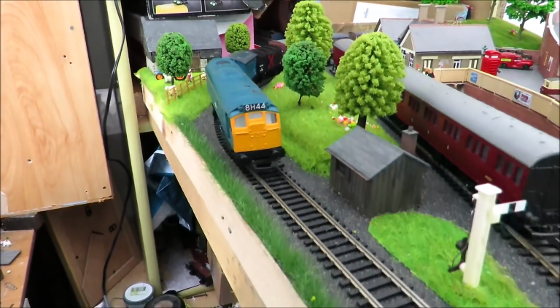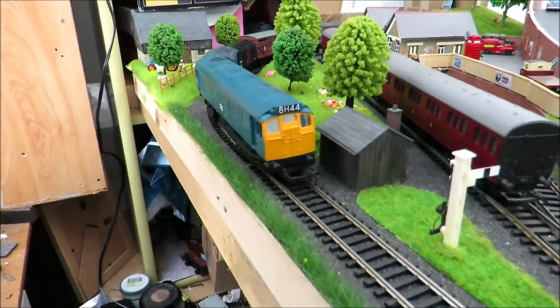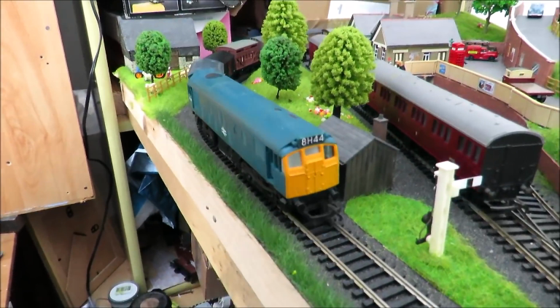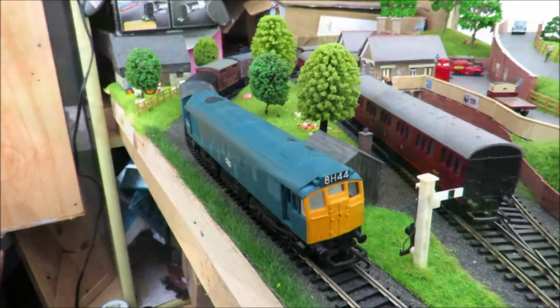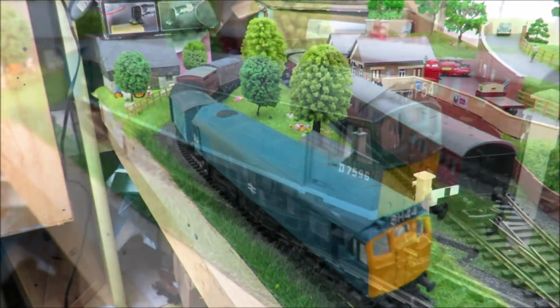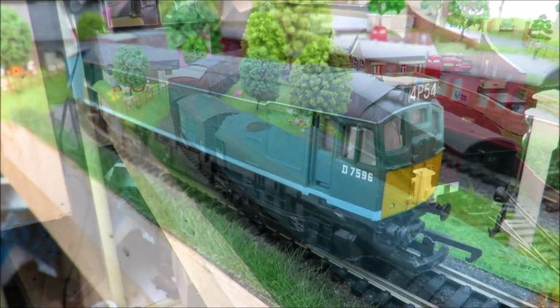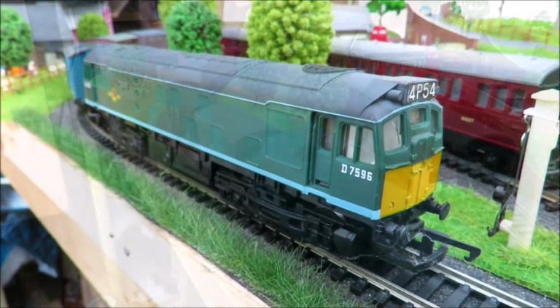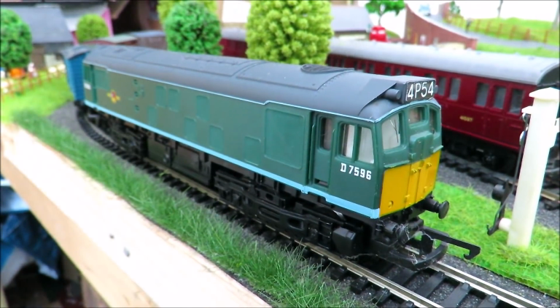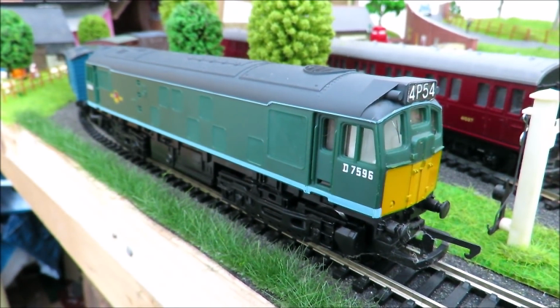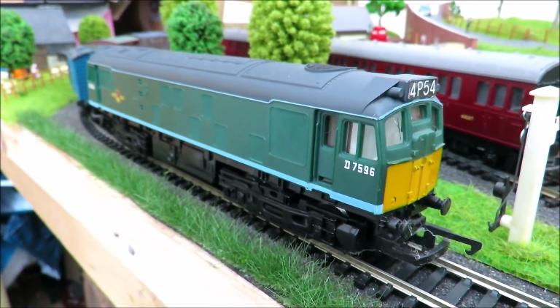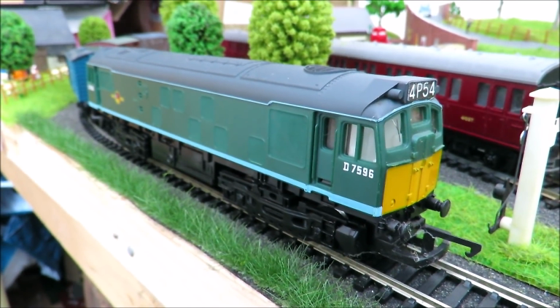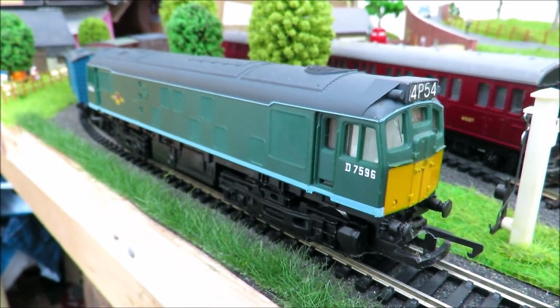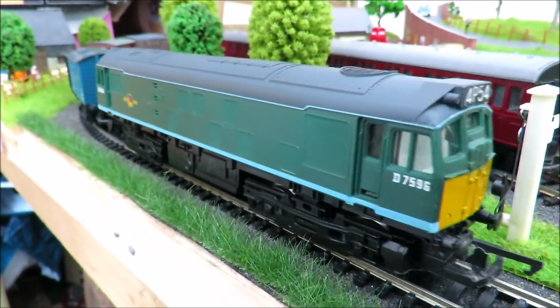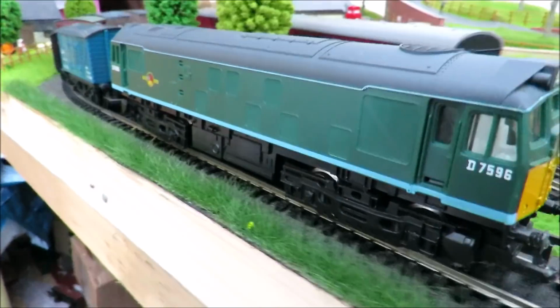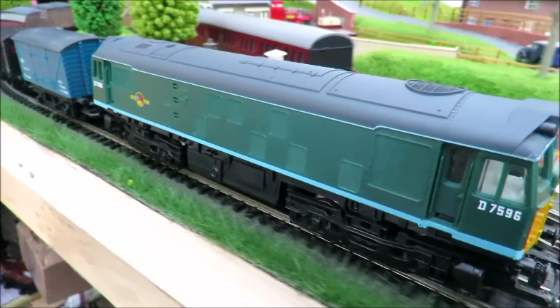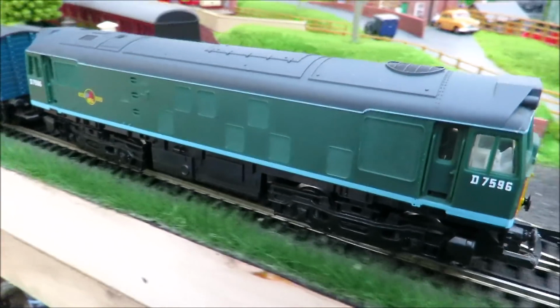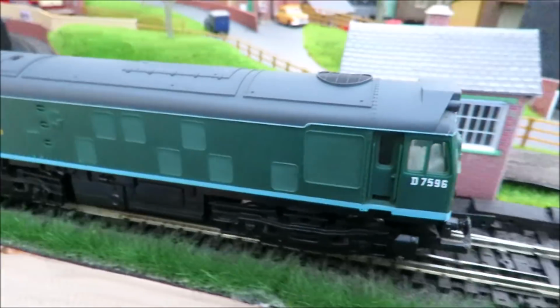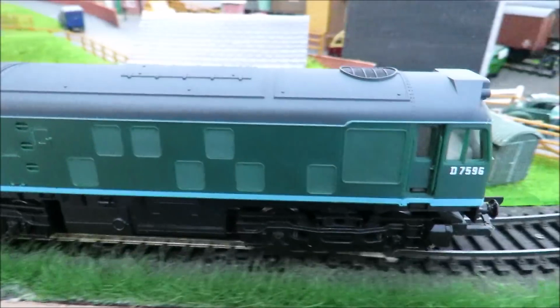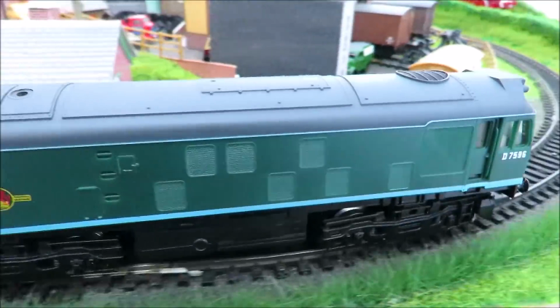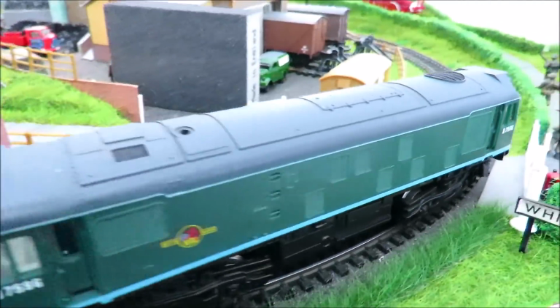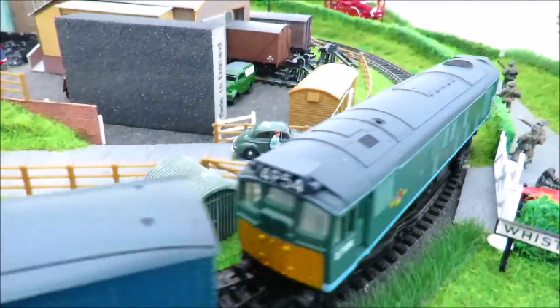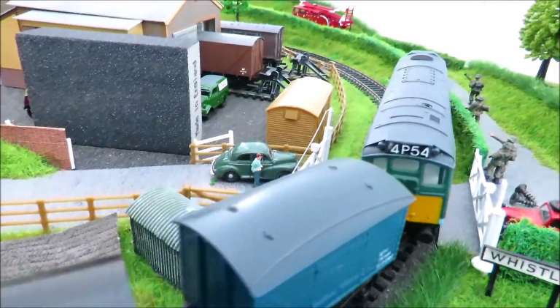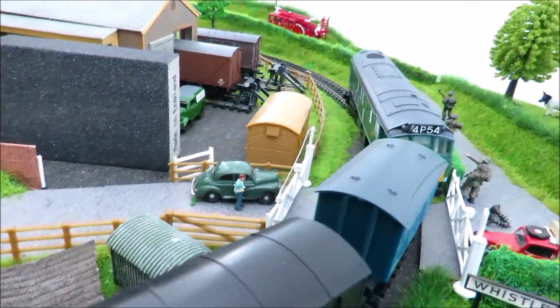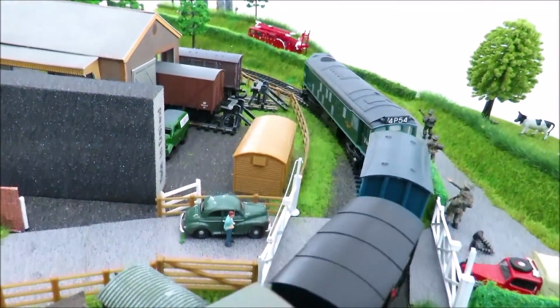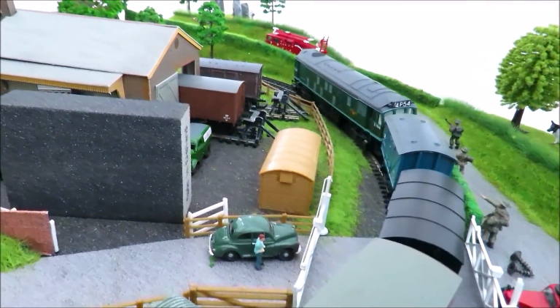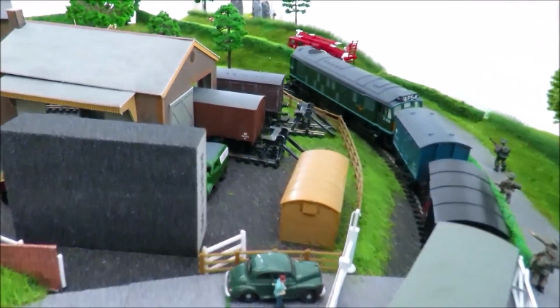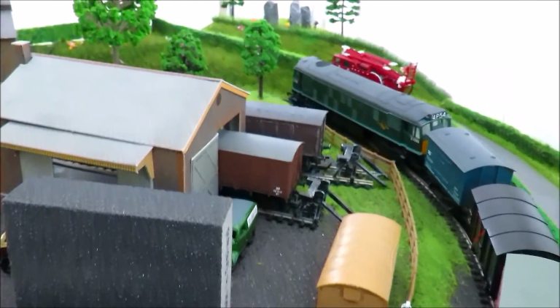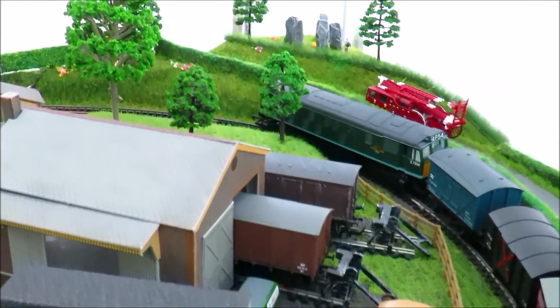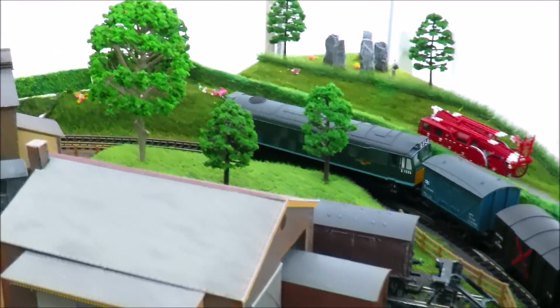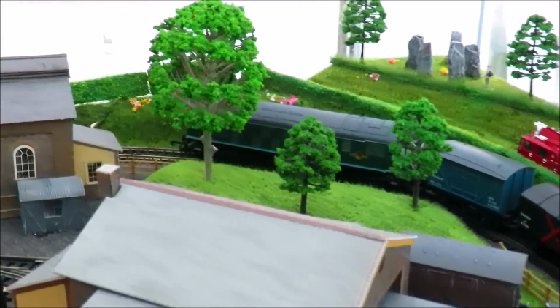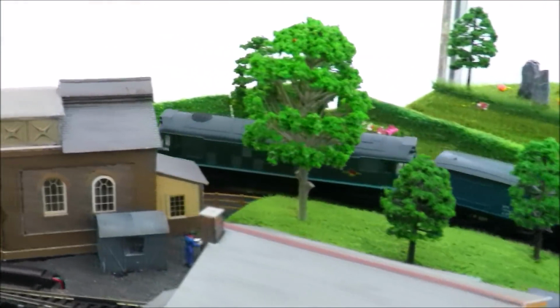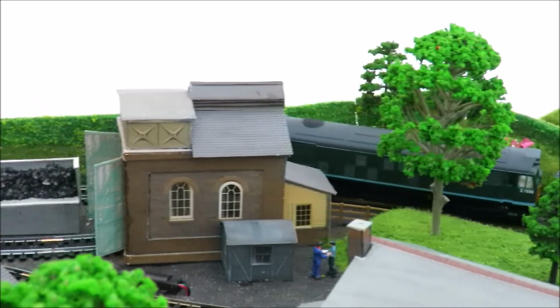Here we go - this is the green 25. This is the nicer of the two green versions Hornby did, with all the extra paint work, the duck egg blue lines and that sort of thing.